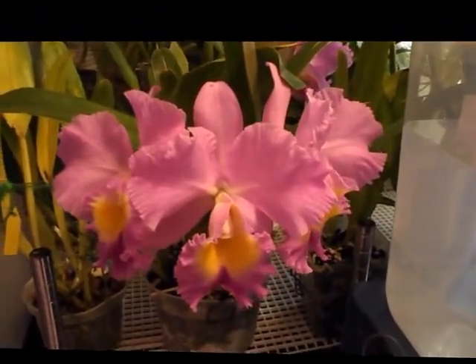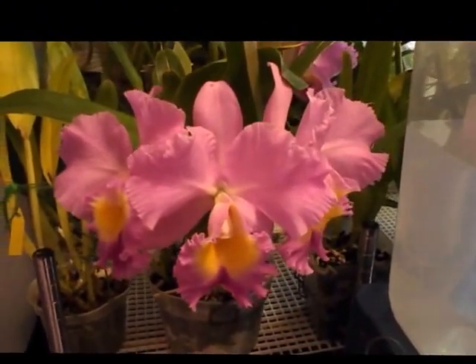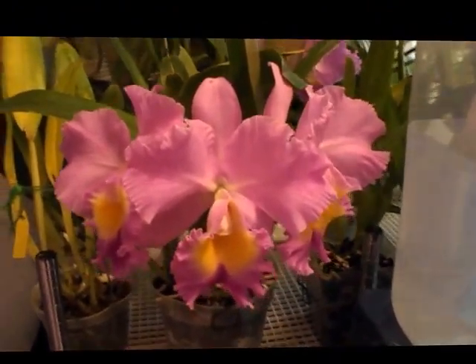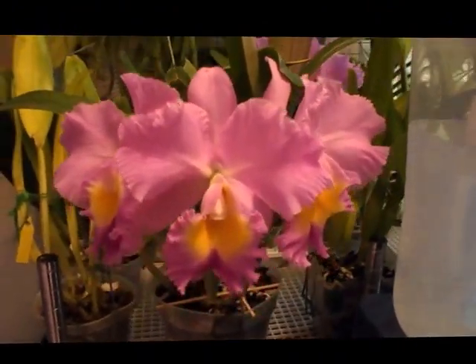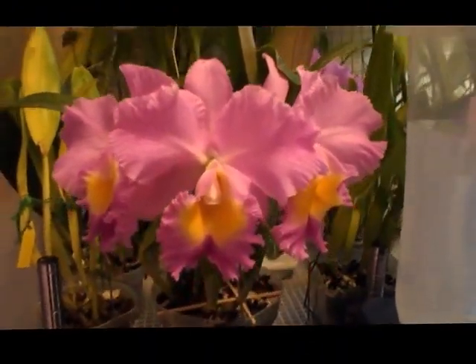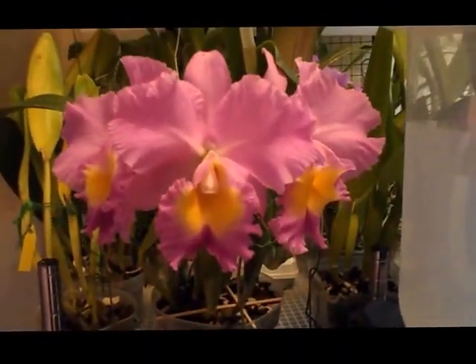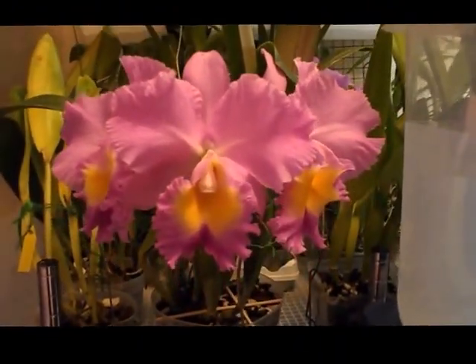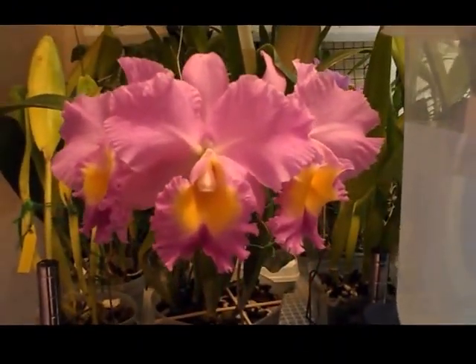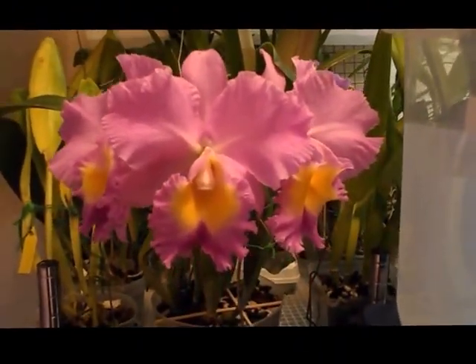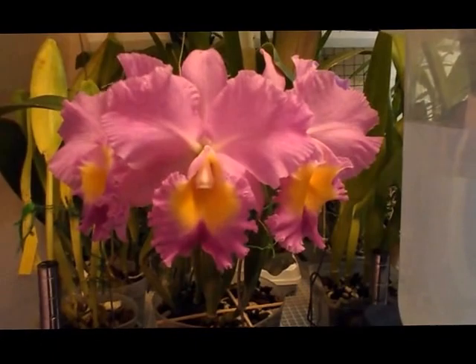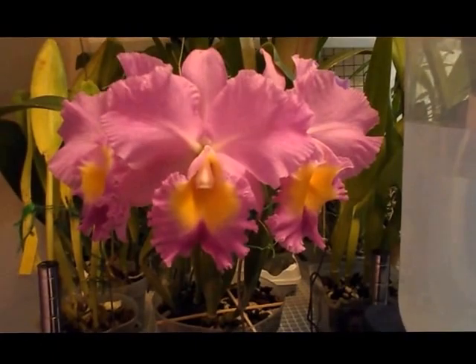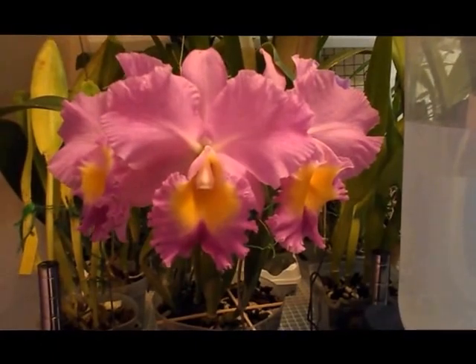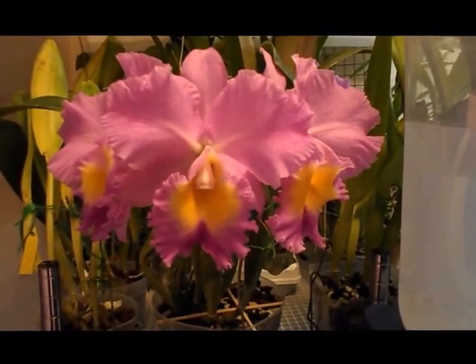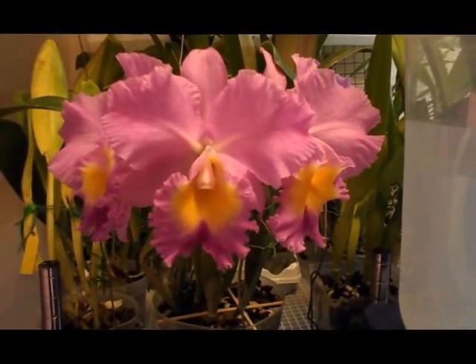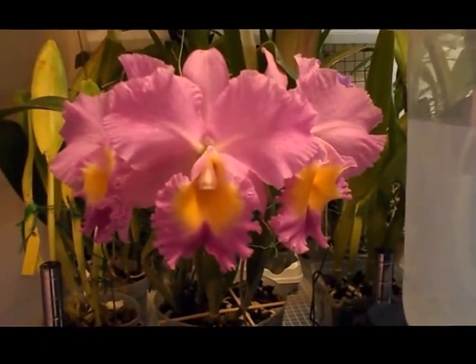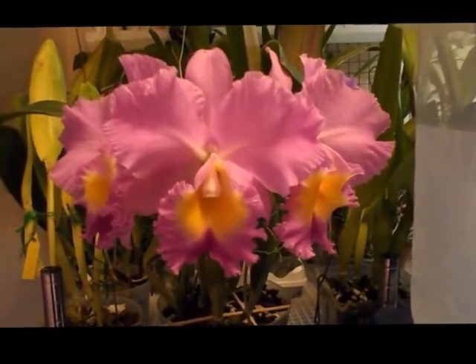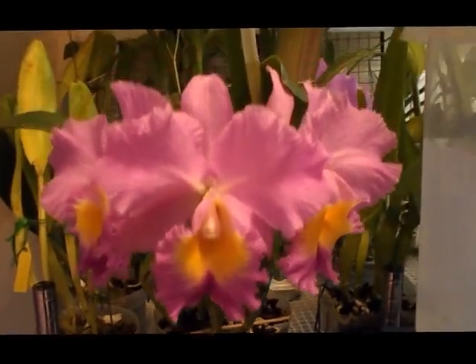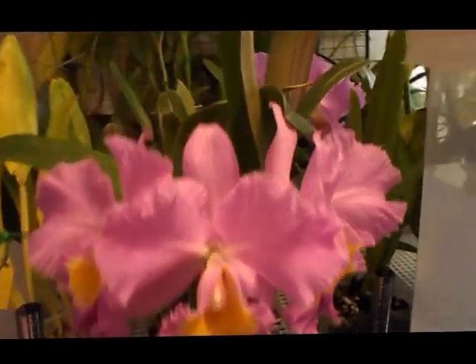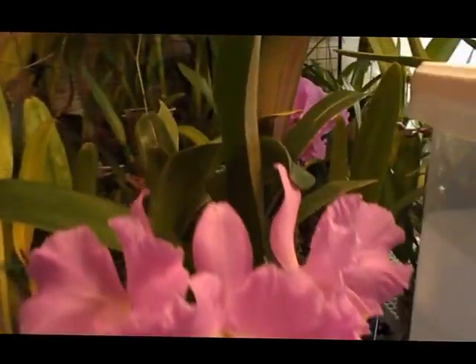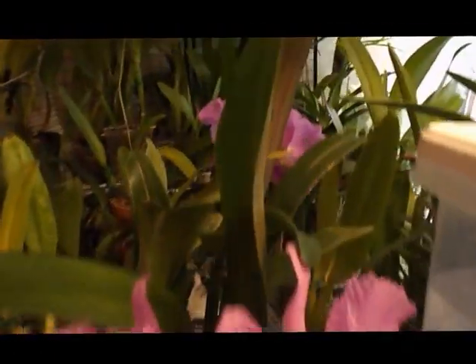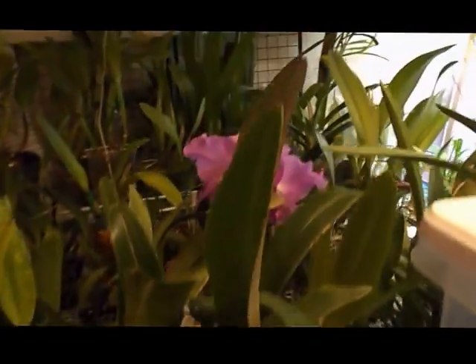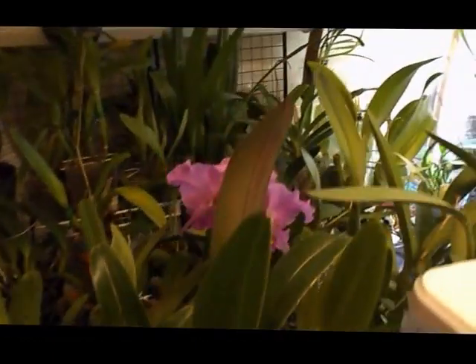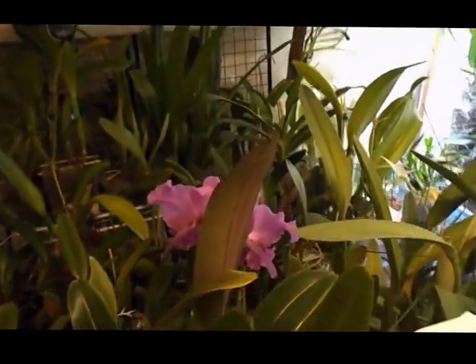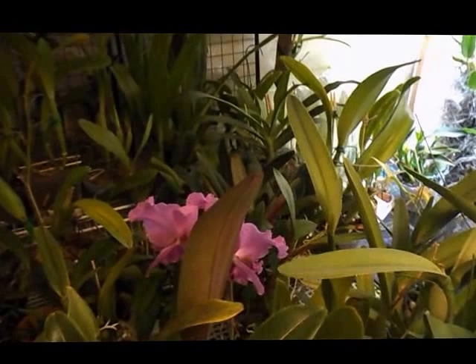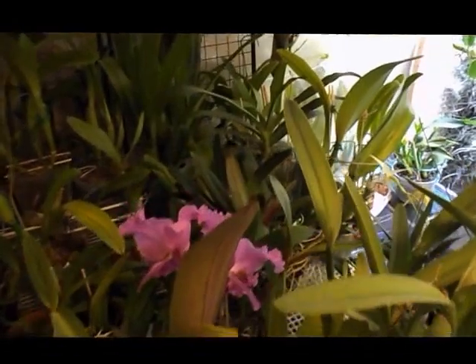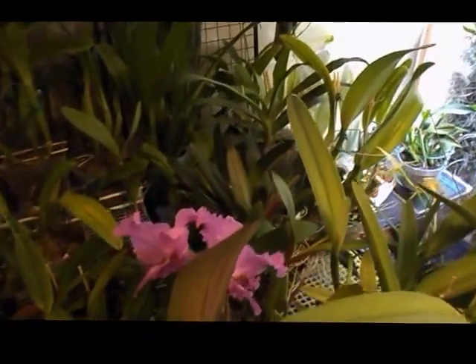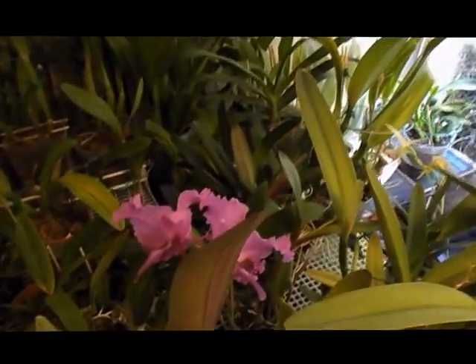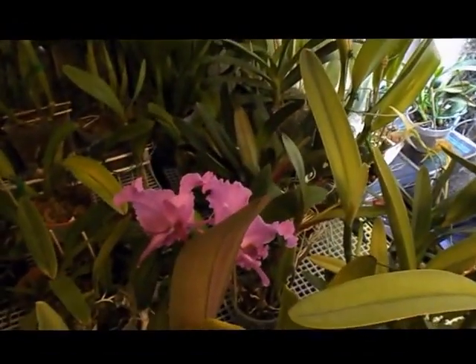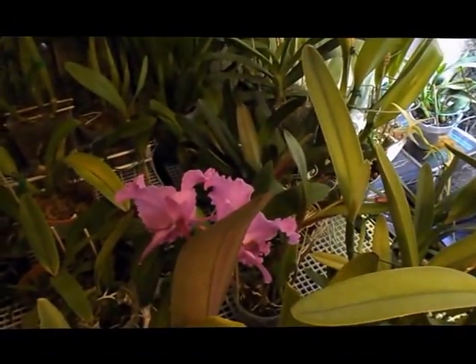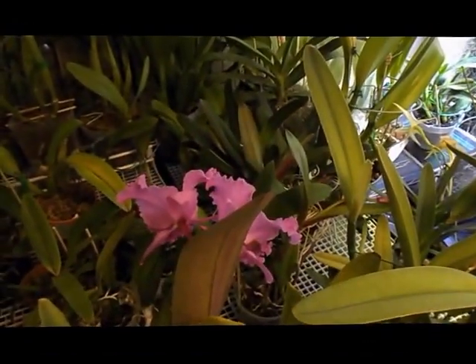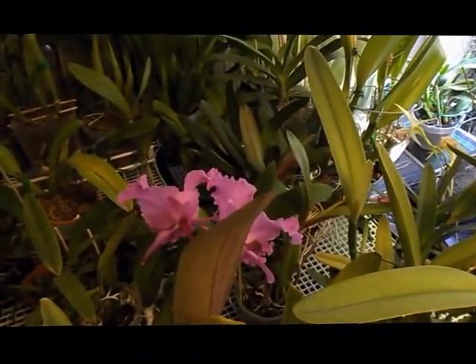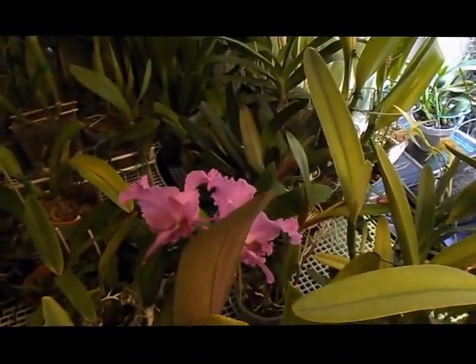Oh, I want to quickly show you this — this is Triumphal Coronation Seto and the flowers are big and round and gorgeous, and I've got two other flowers way over on that side as well.